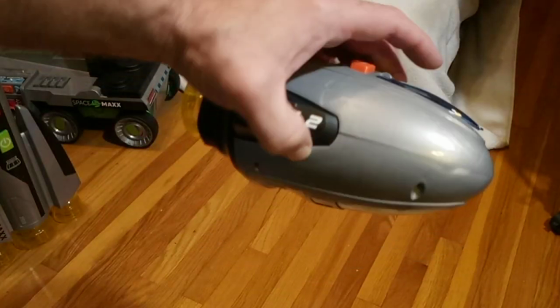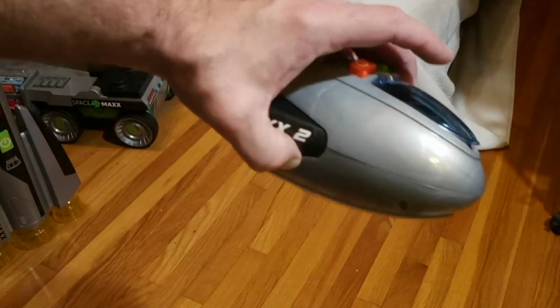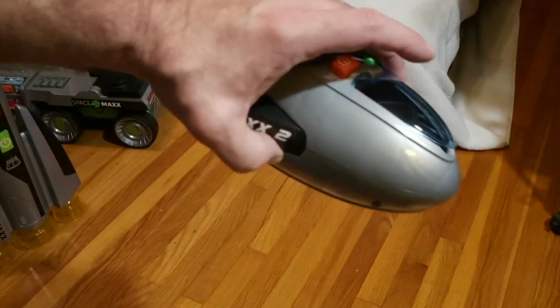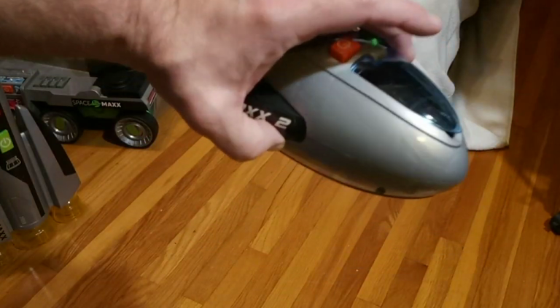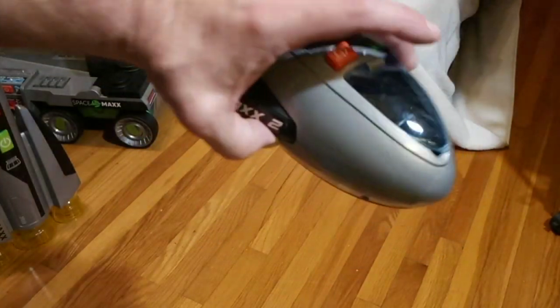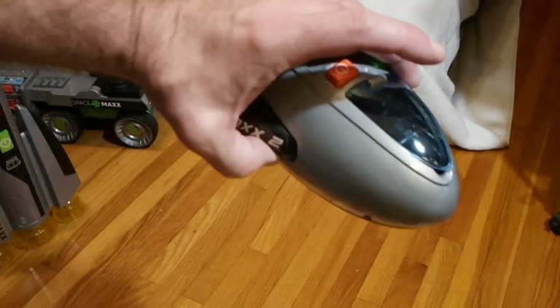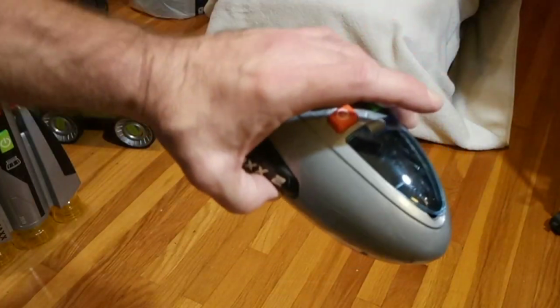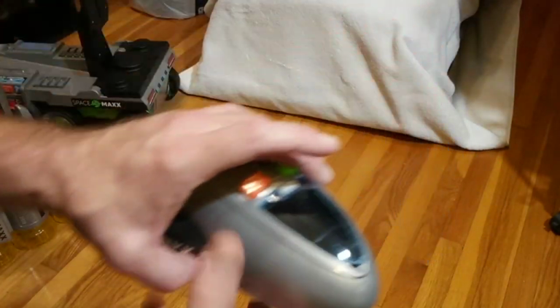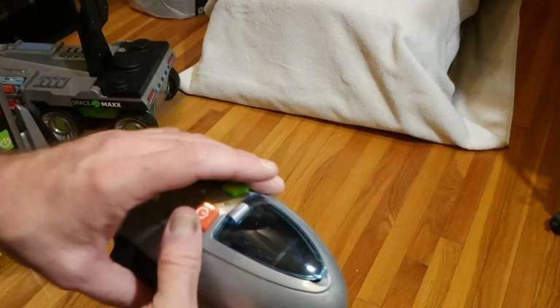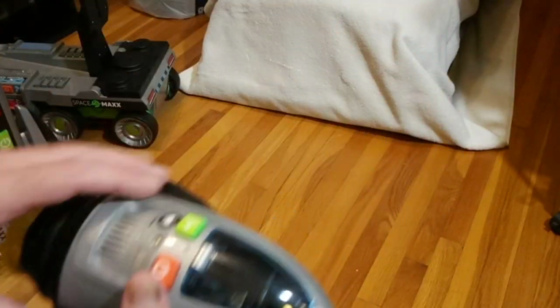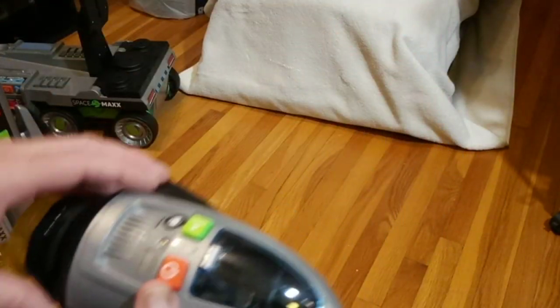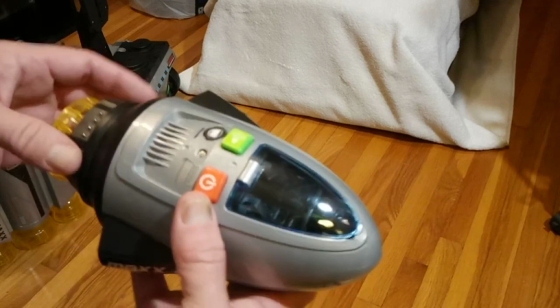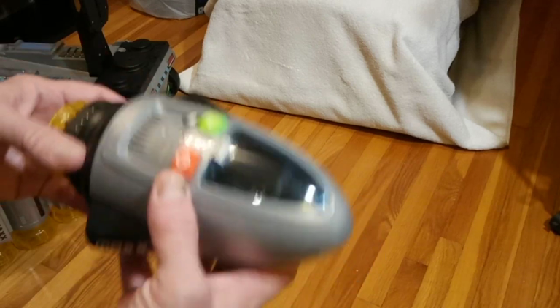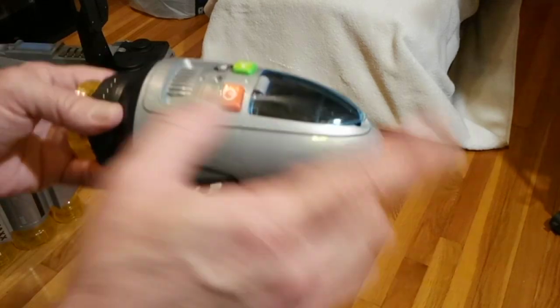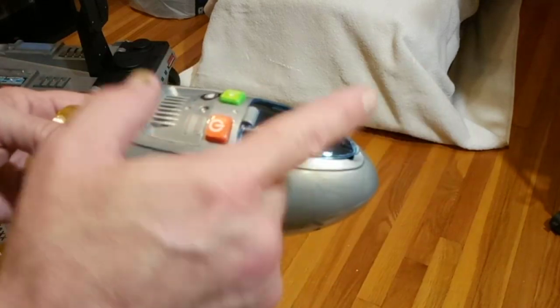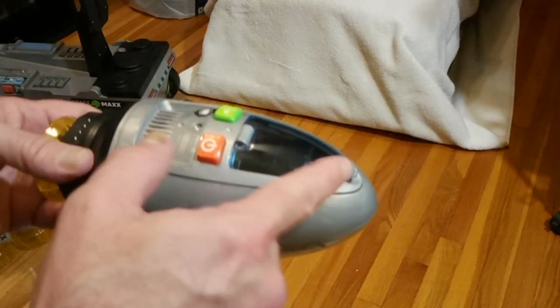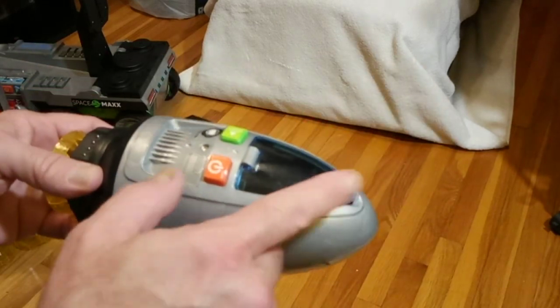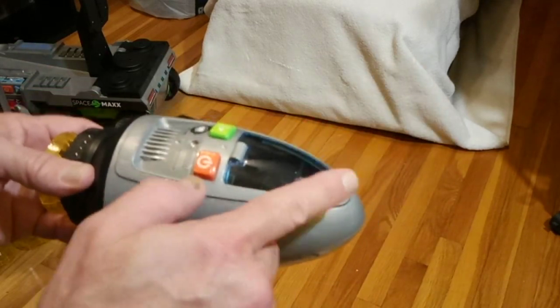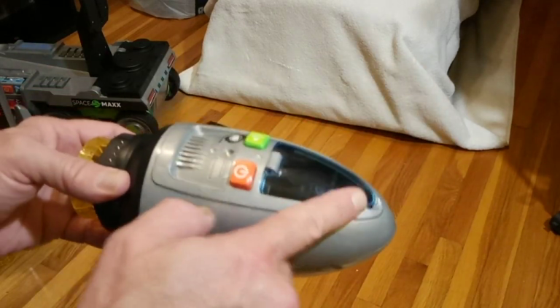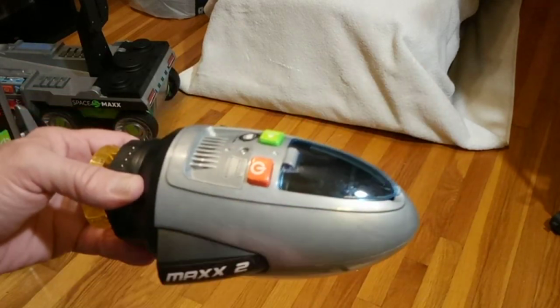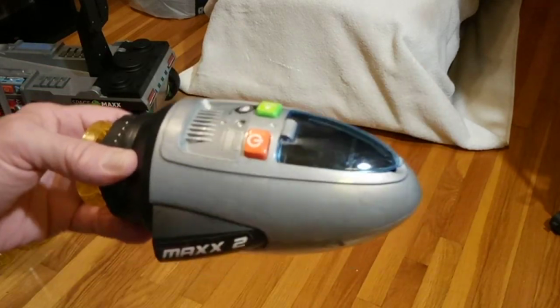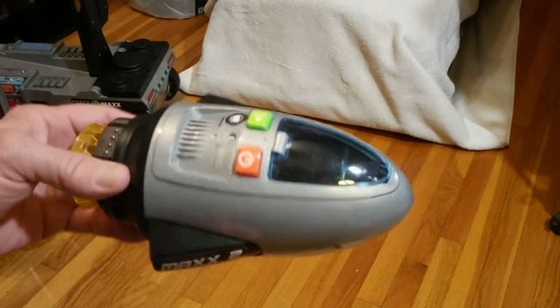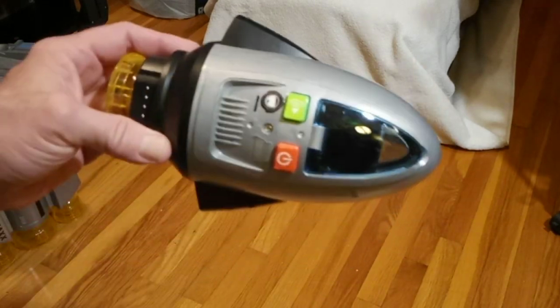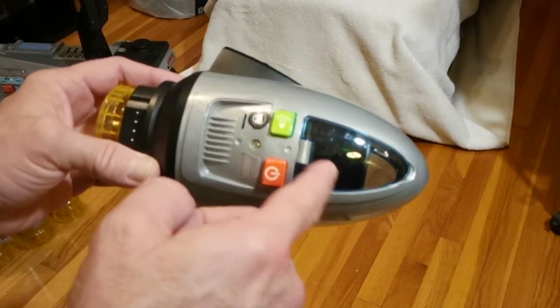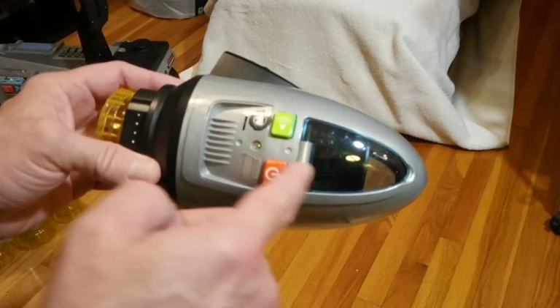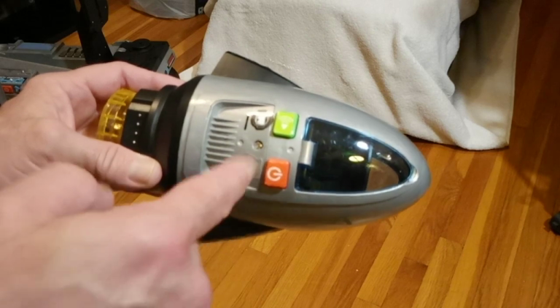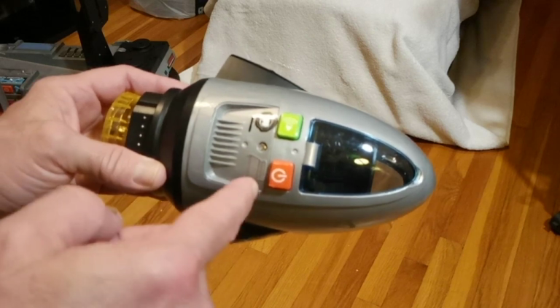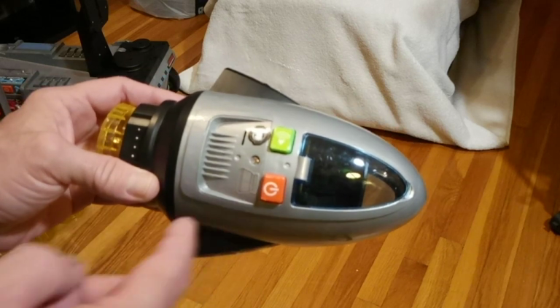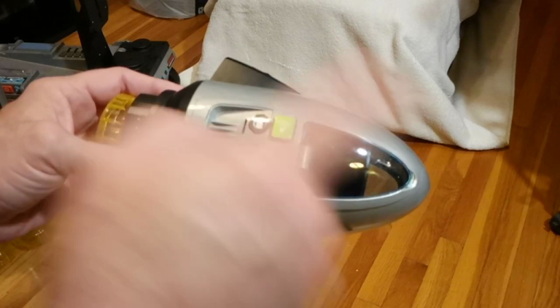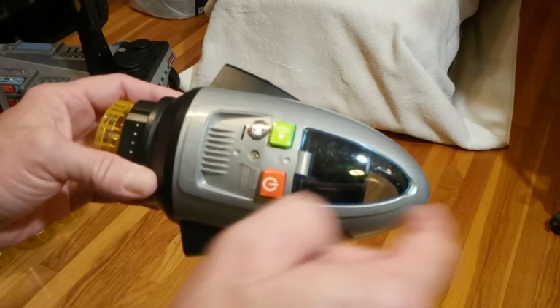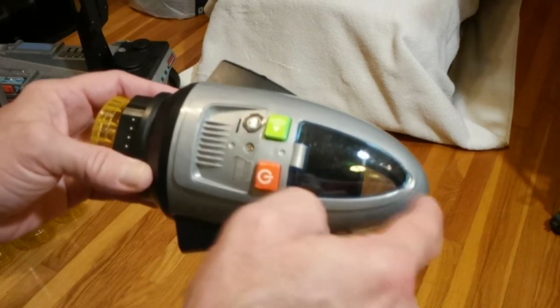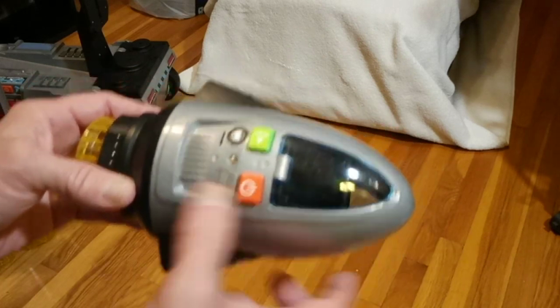NASA — why can't we do this? NASA, do this! Elon, we need you to make one of these — not what you've got, make one of these!